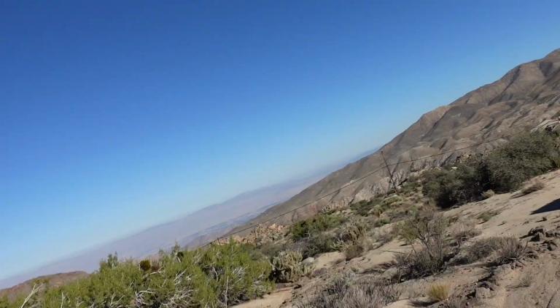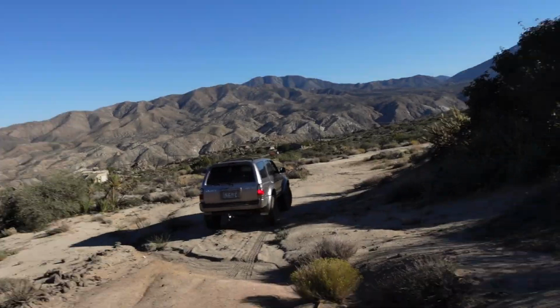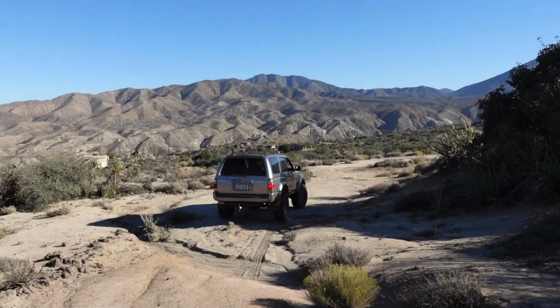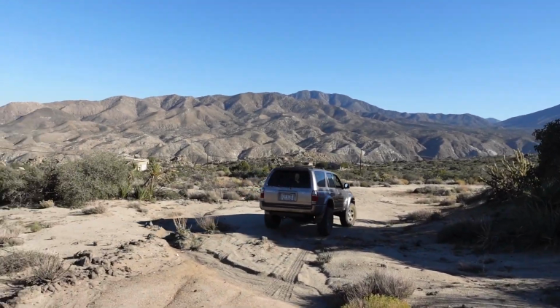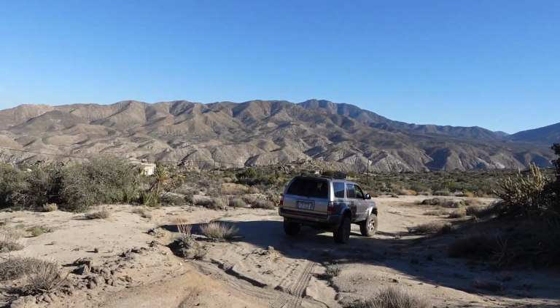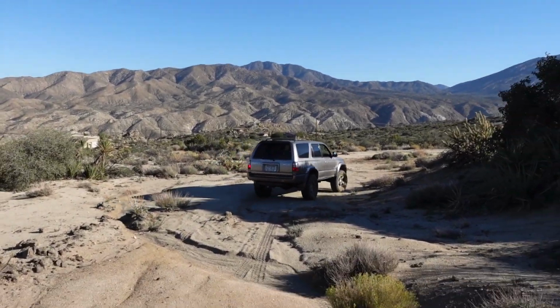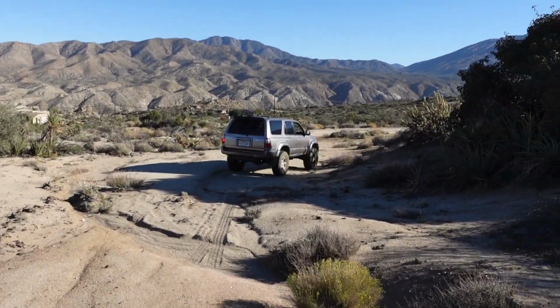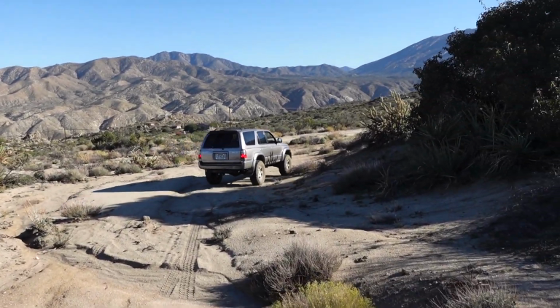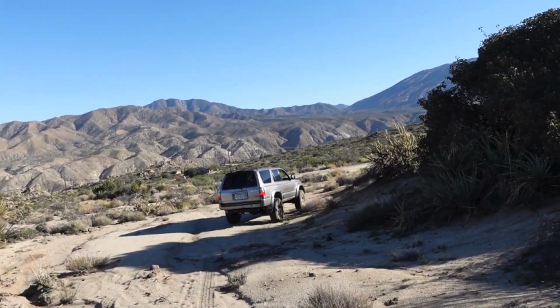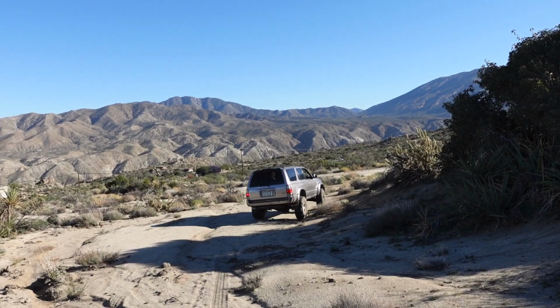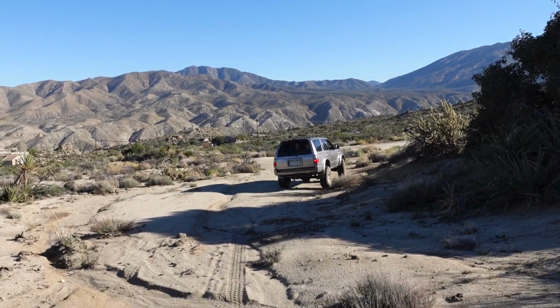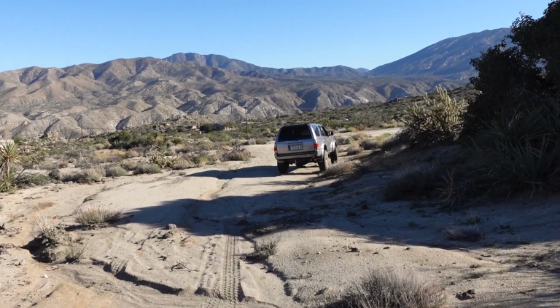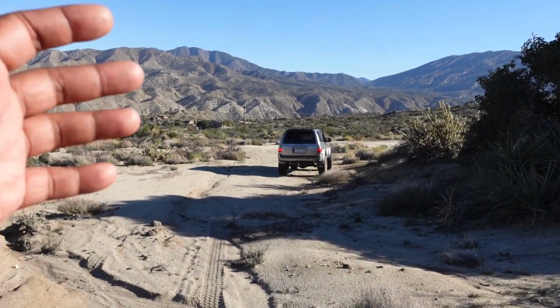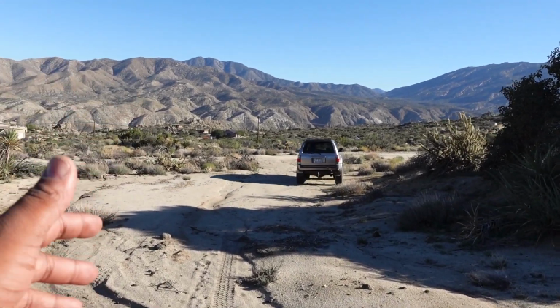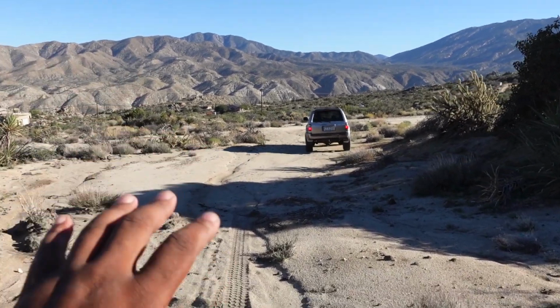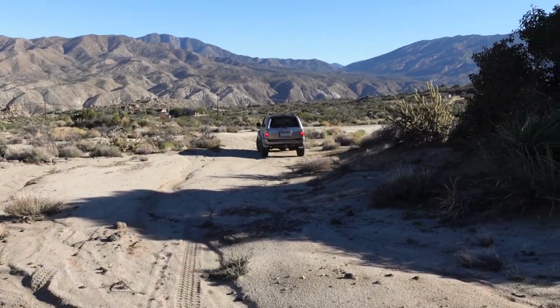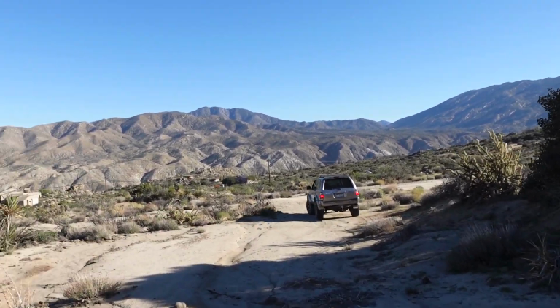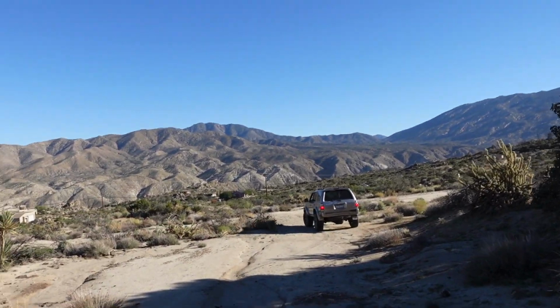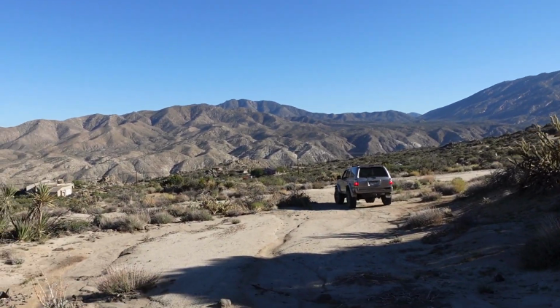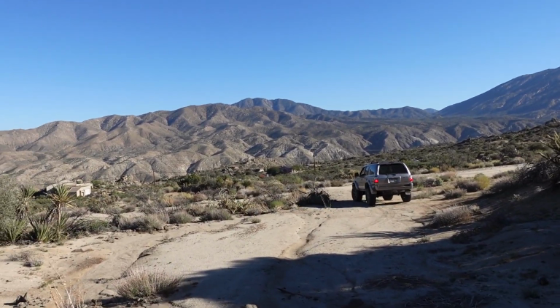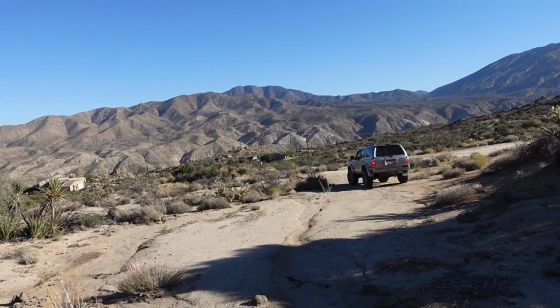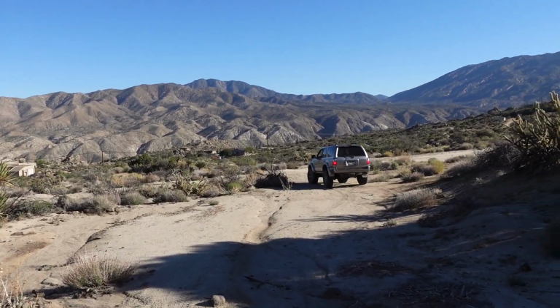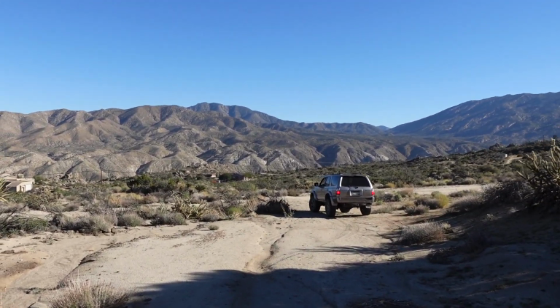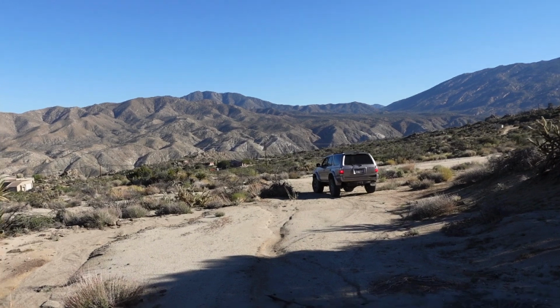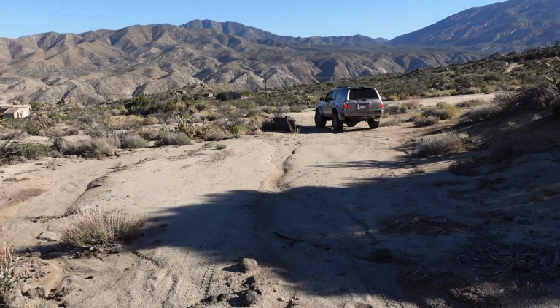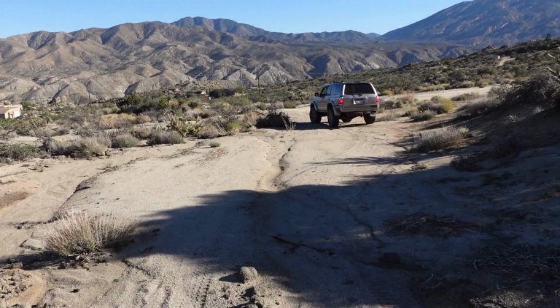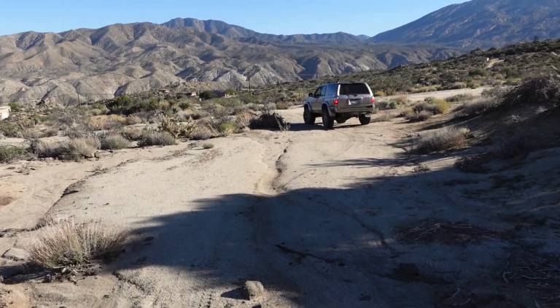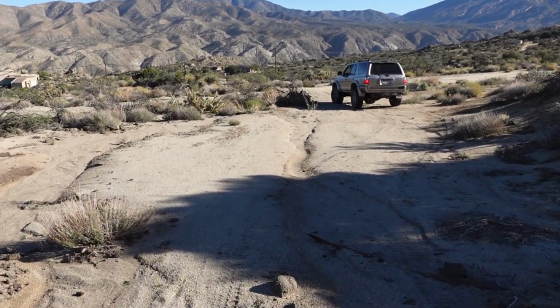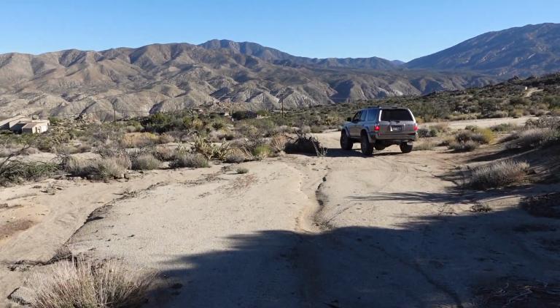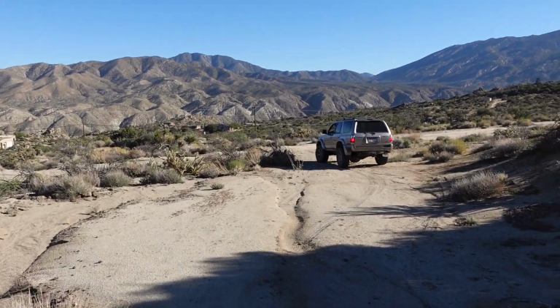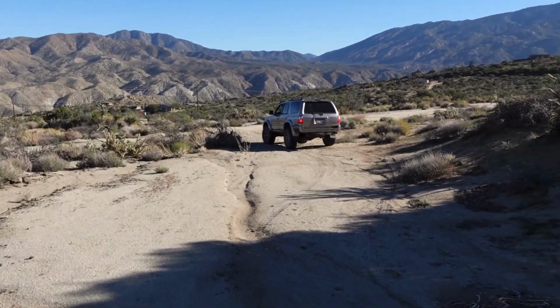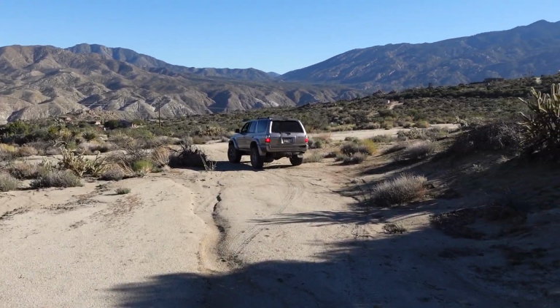Toyota did such a great job with this car. And the fact that there is a three inch lift — like I mentioned, we'll go over that later — there is a three inch lift on this car, so it does make it a little bit easier to drive.